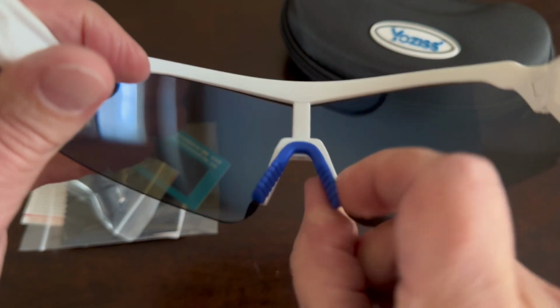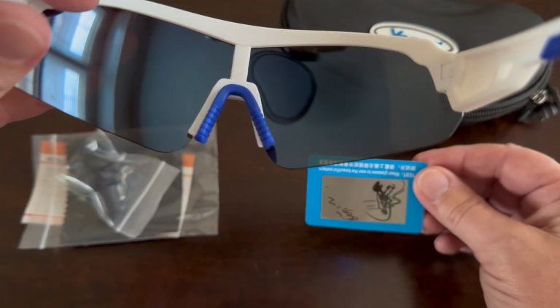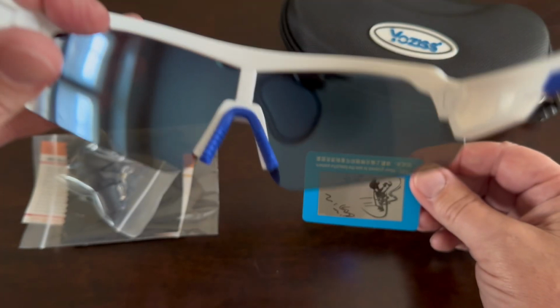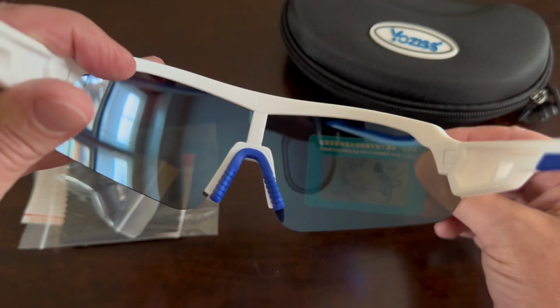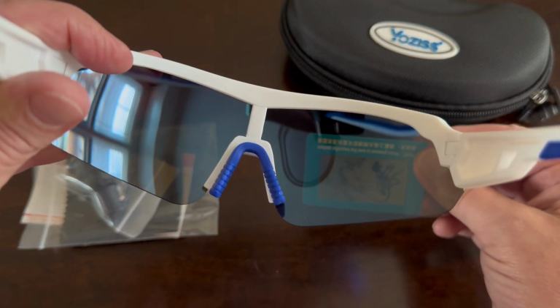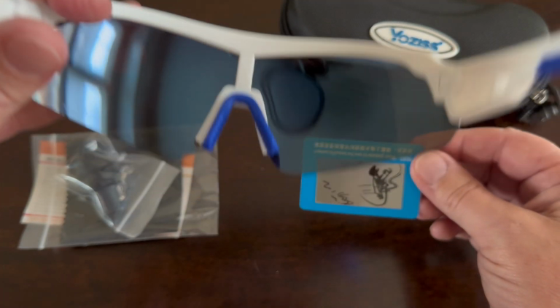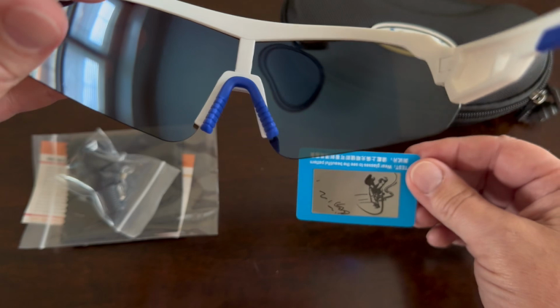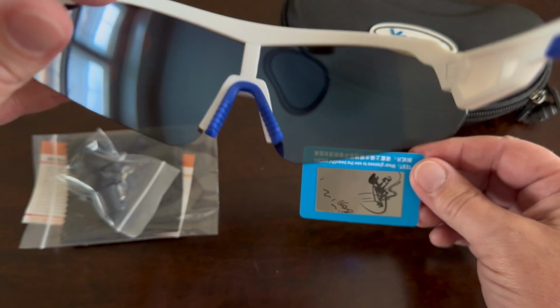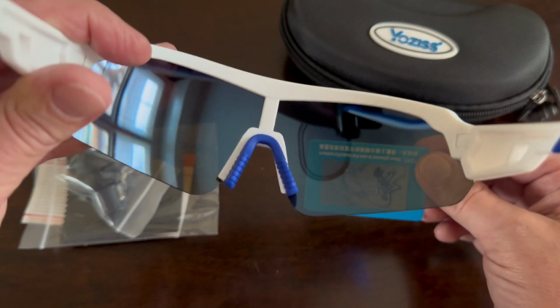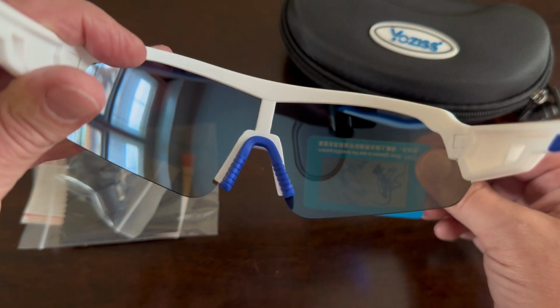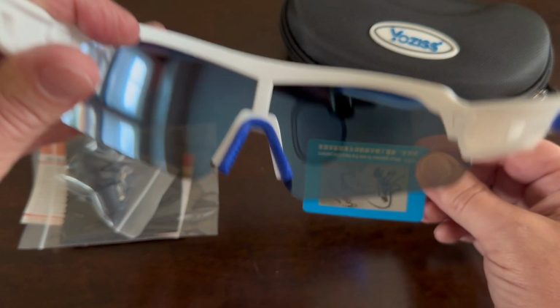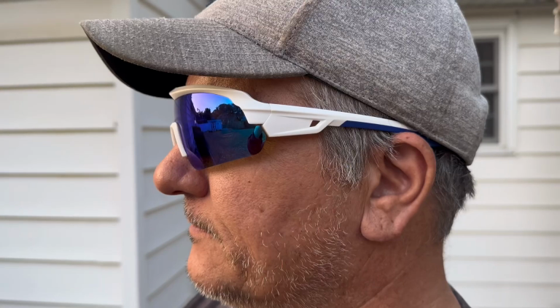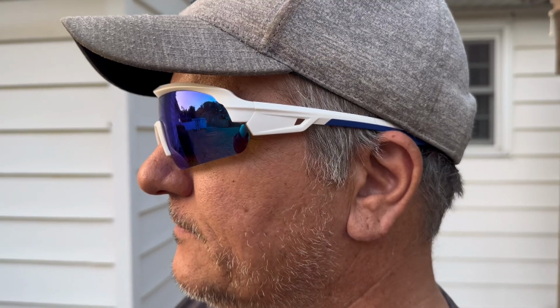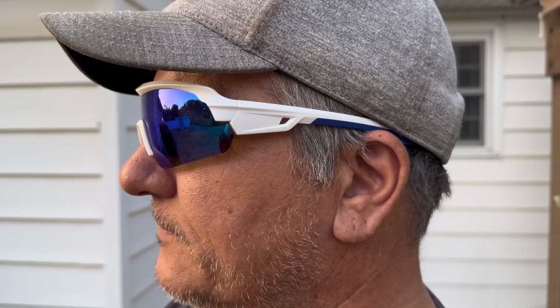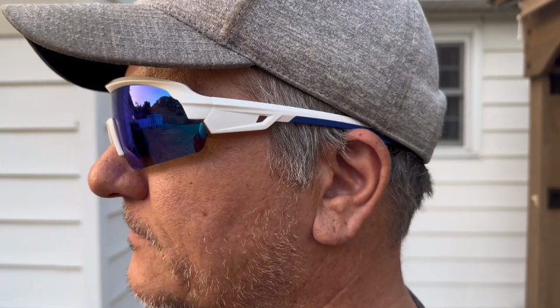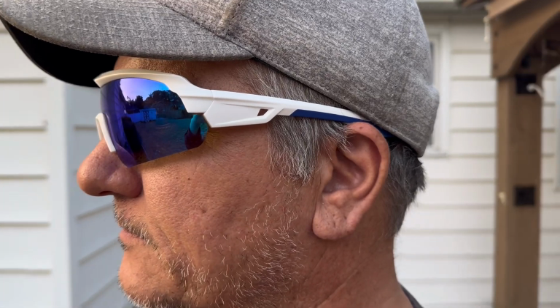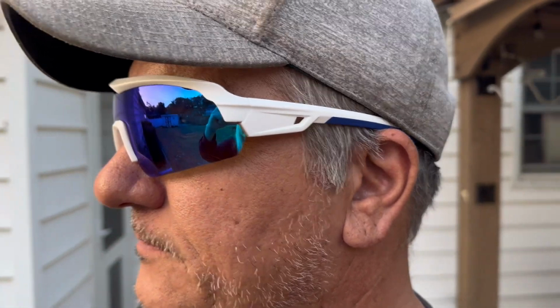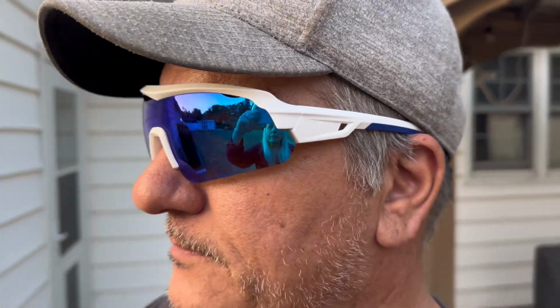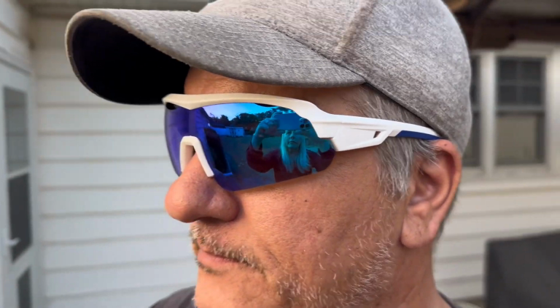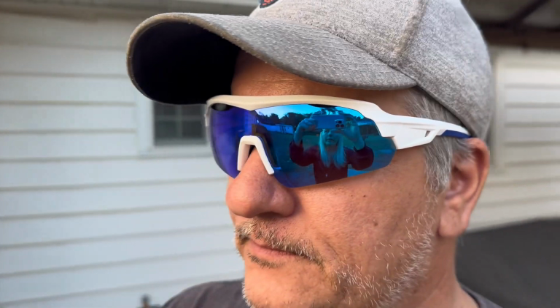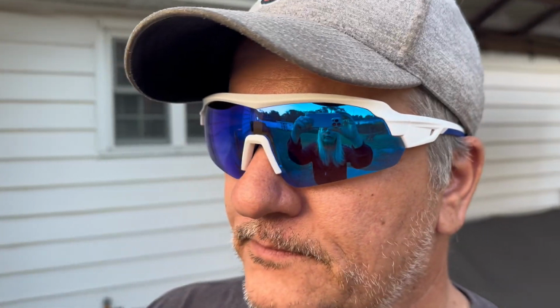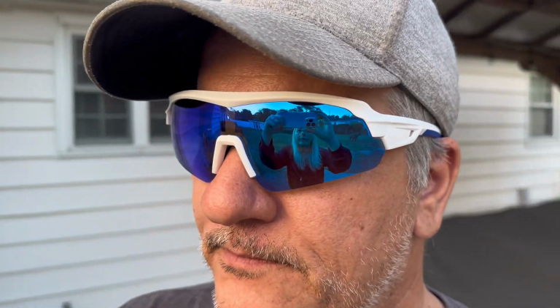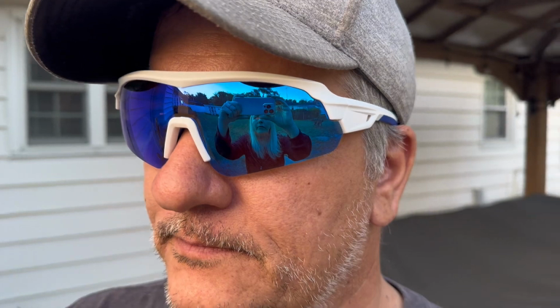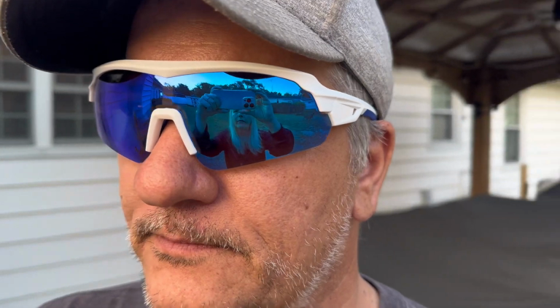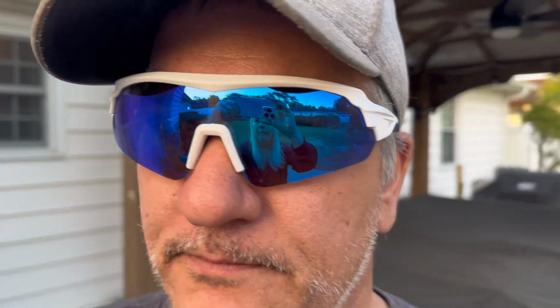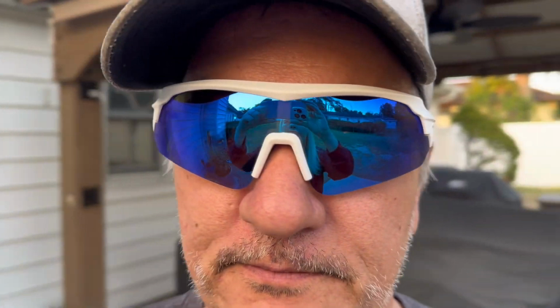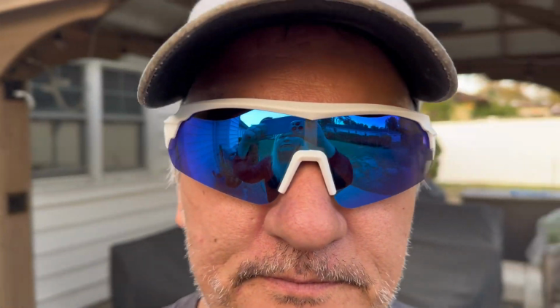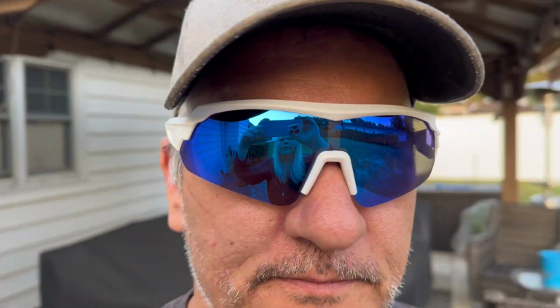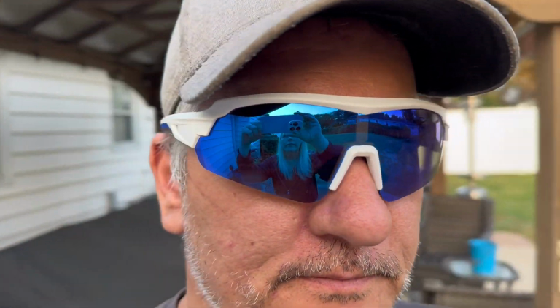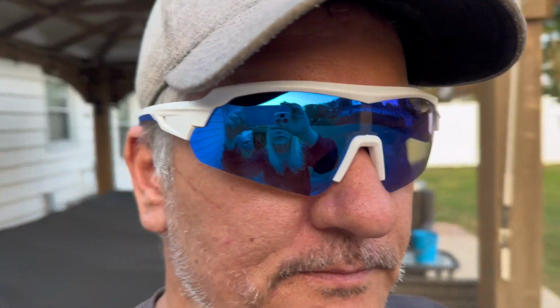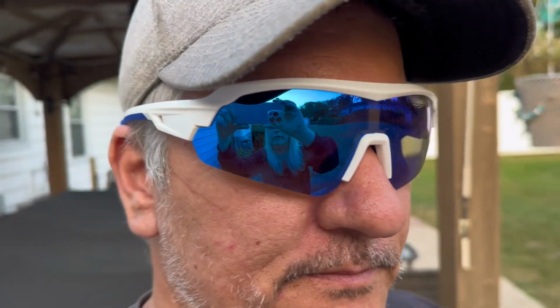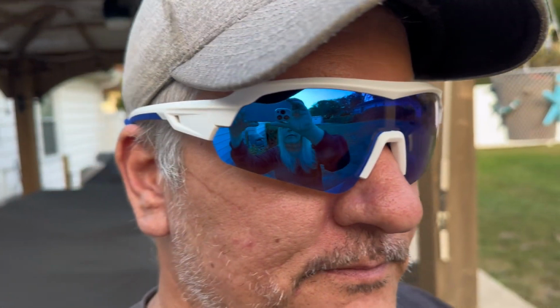Here you can see the polarized lenses in action. Here they are on my husband — you can see that it's a nice fit. These would be perfect for any outdoor activity.